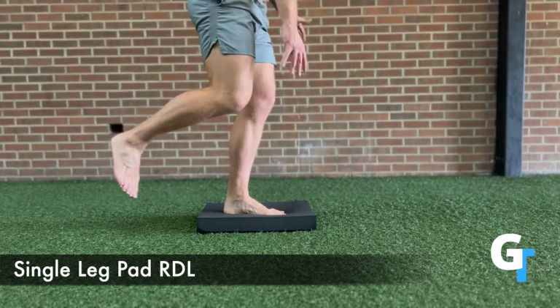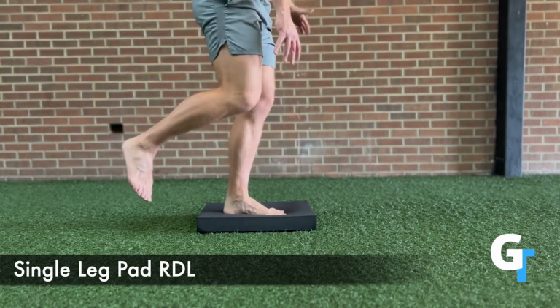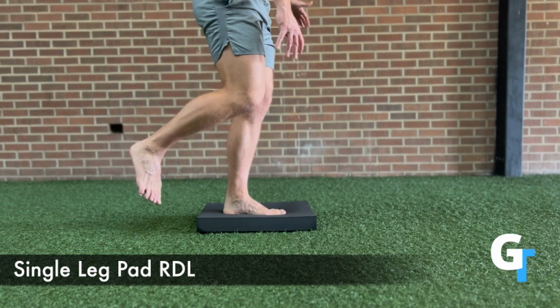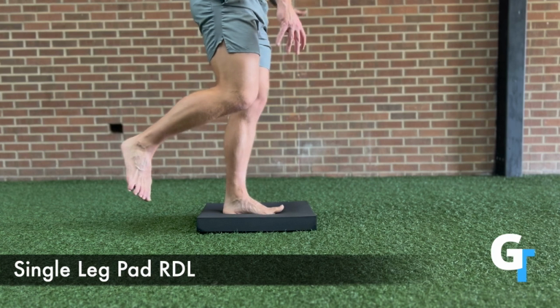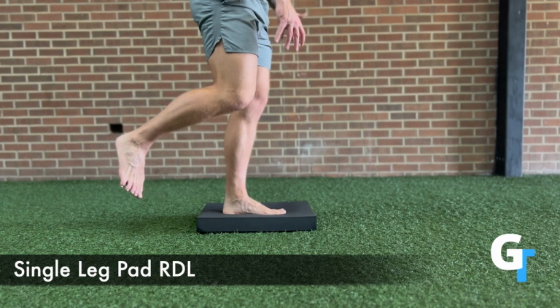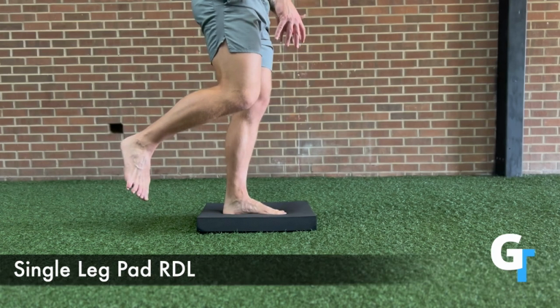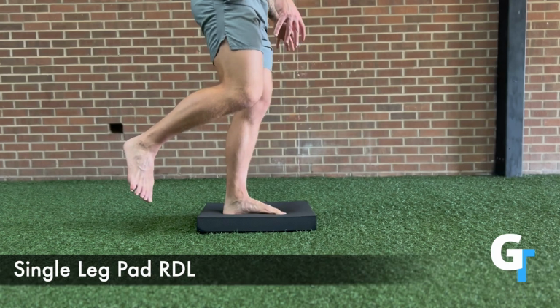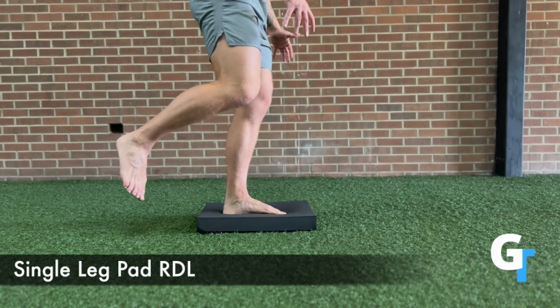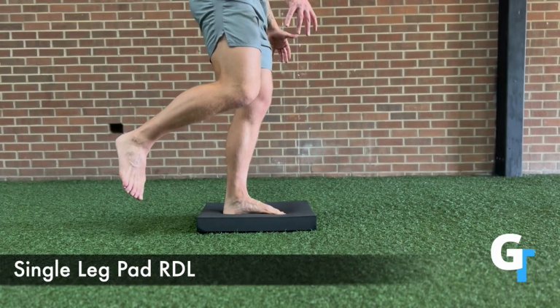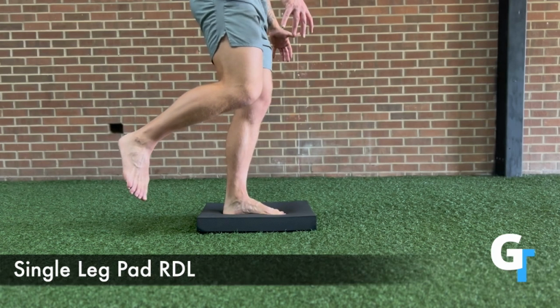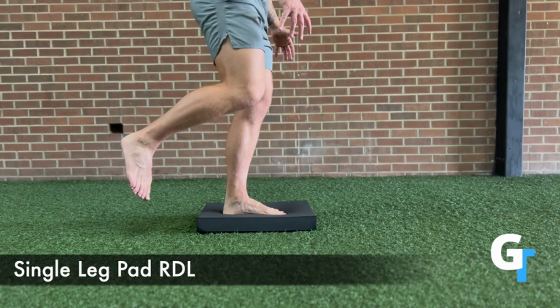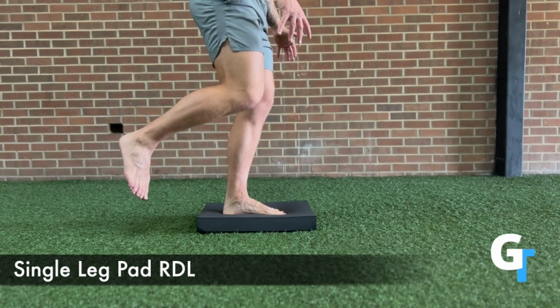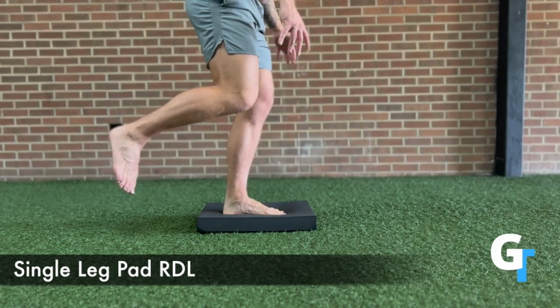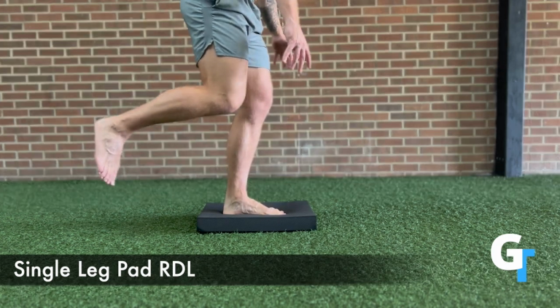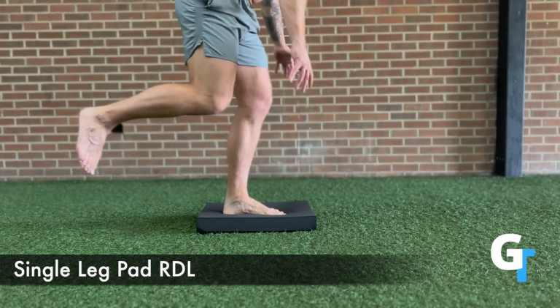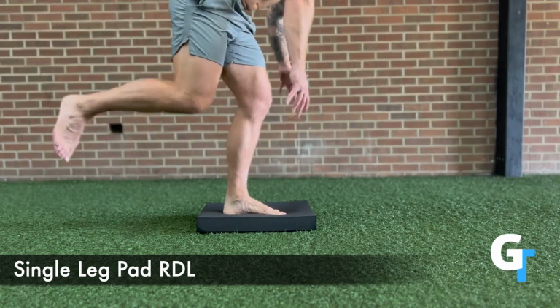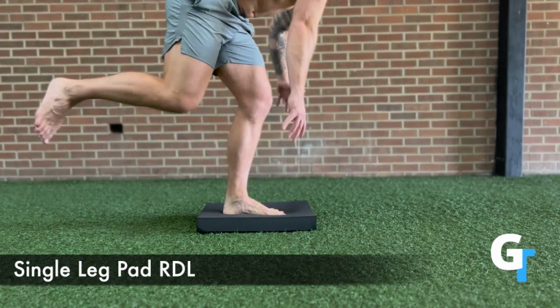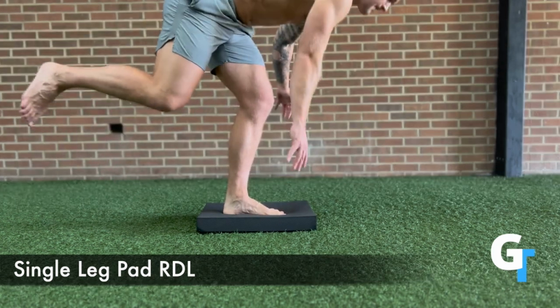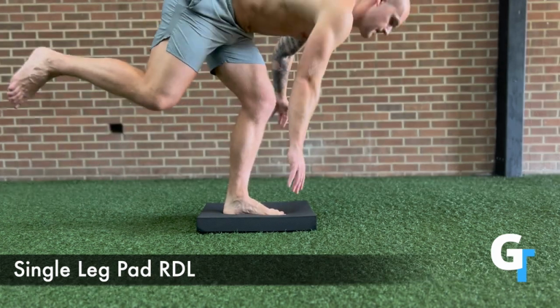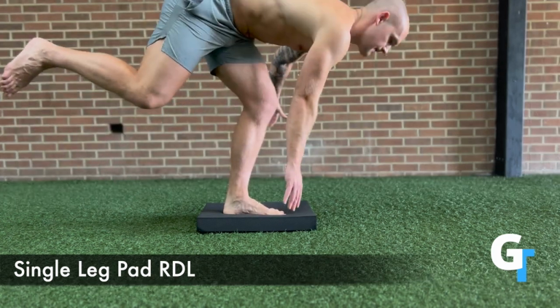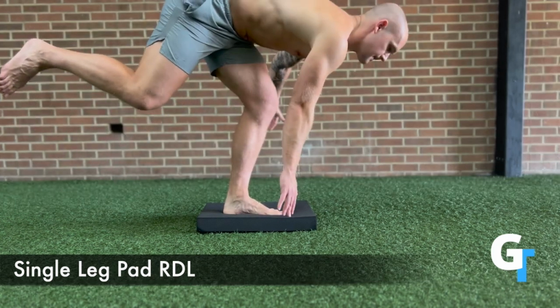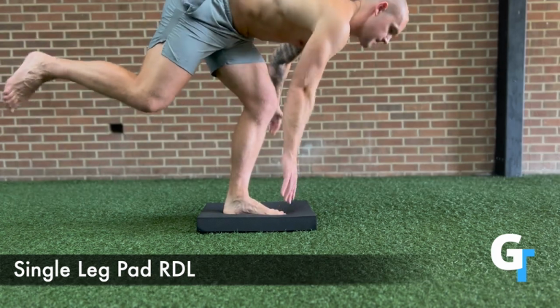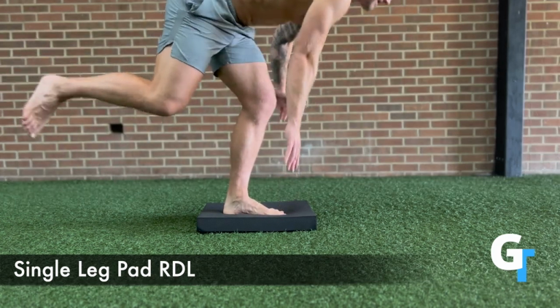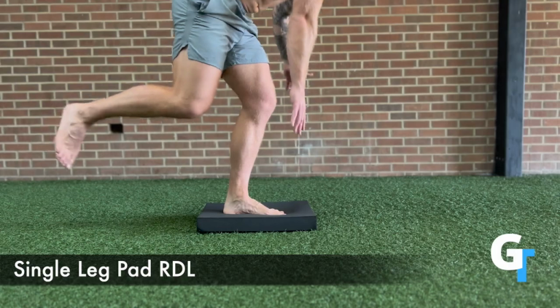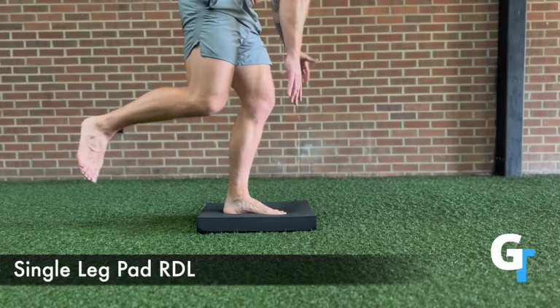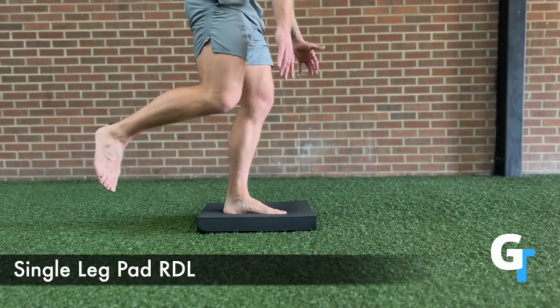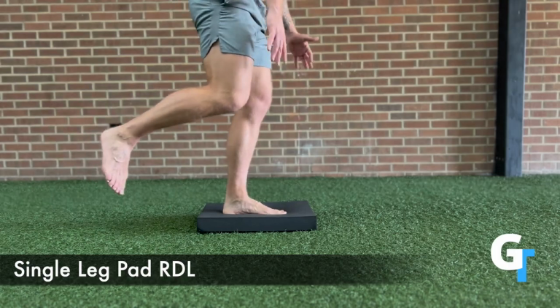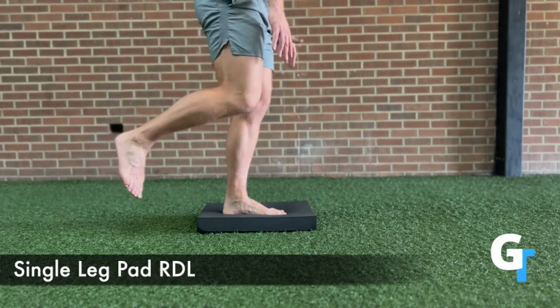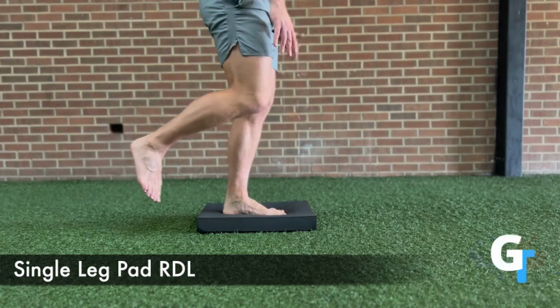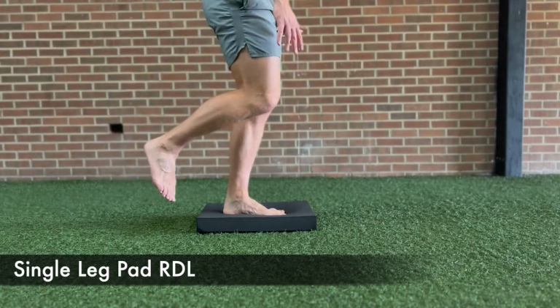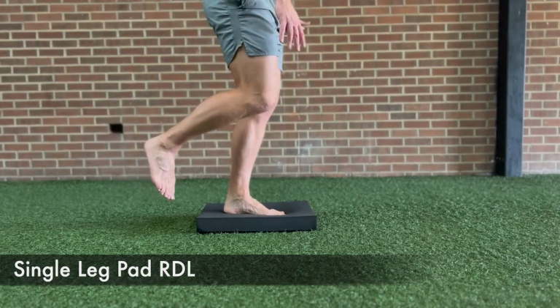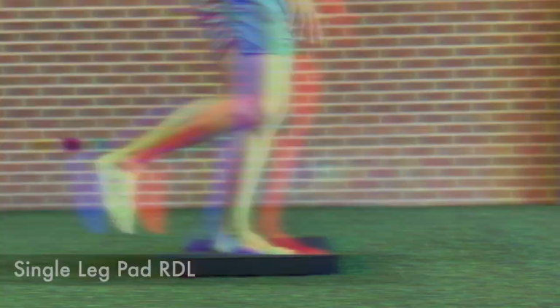Use those toes, spread the feet out, grab the ground, and feel that arch engage as the ankle works to actively balance and stabilize this position. Go slow and be controlled.